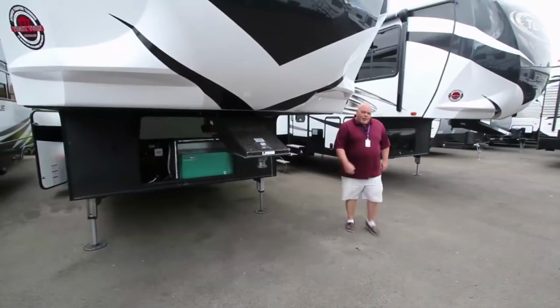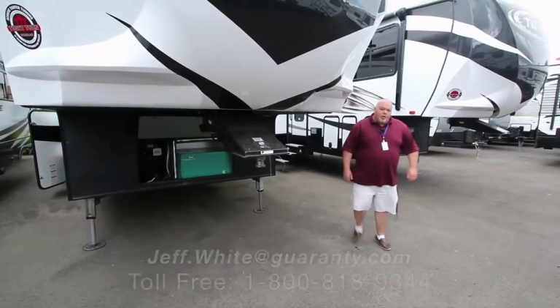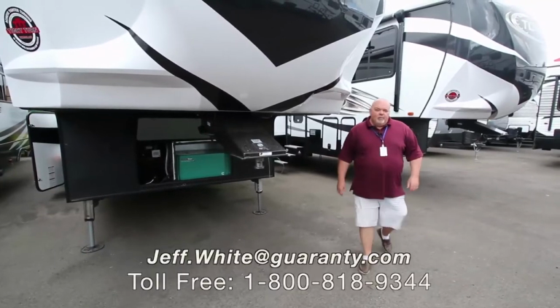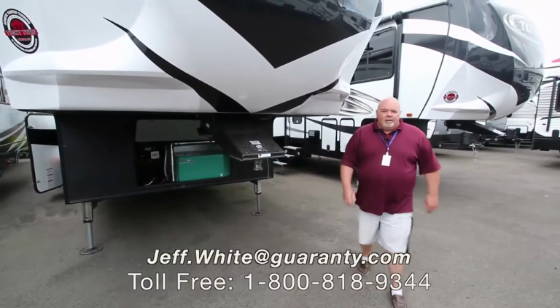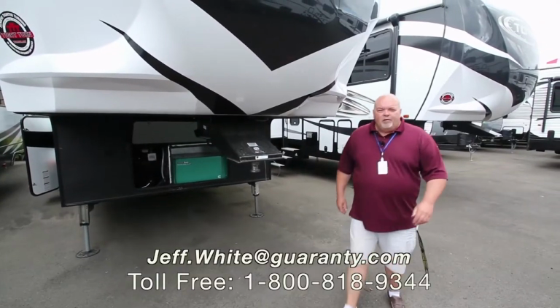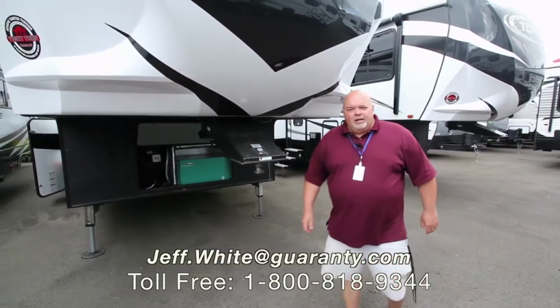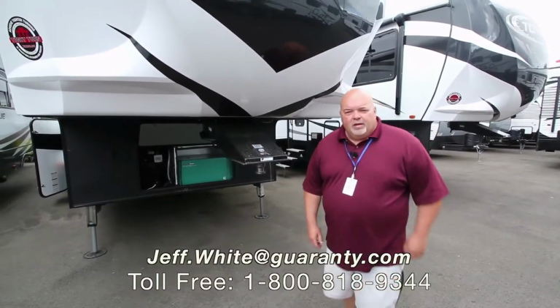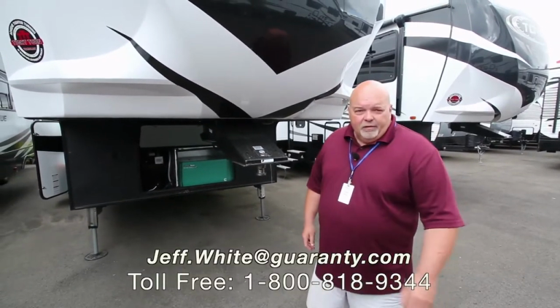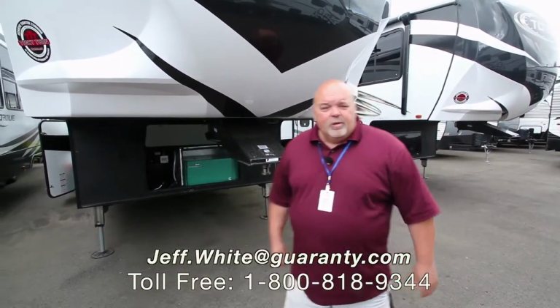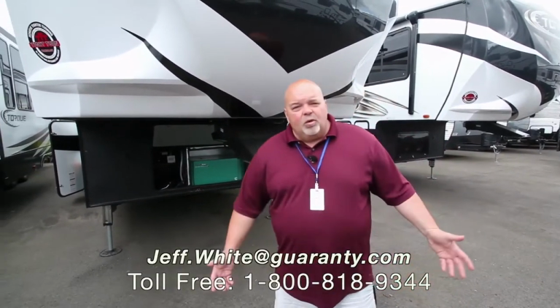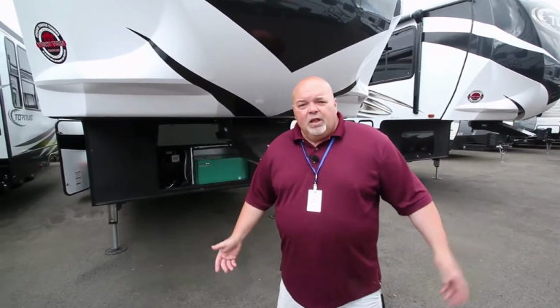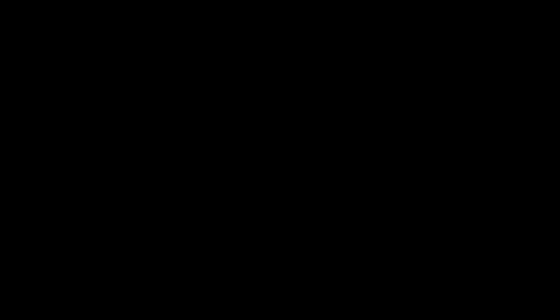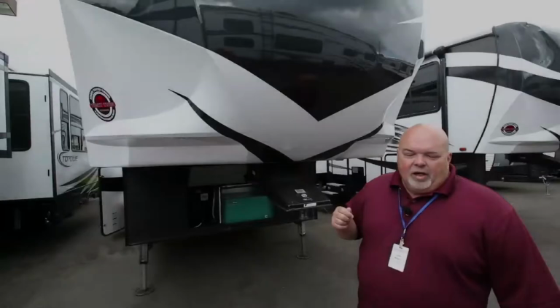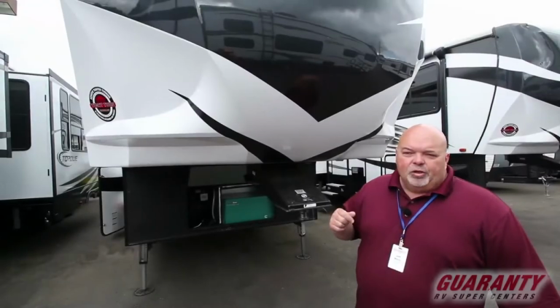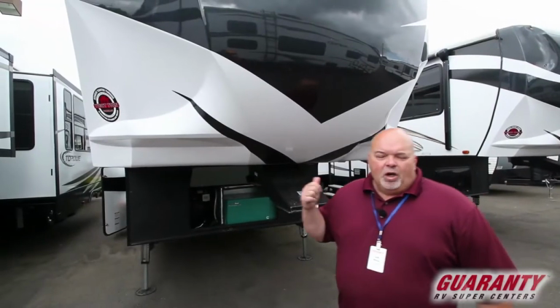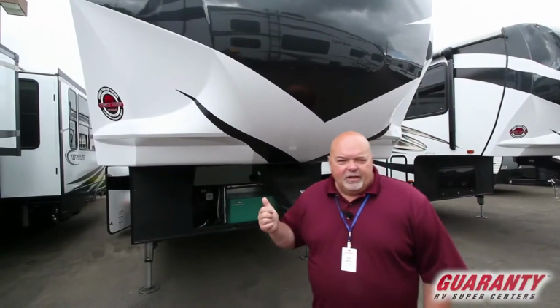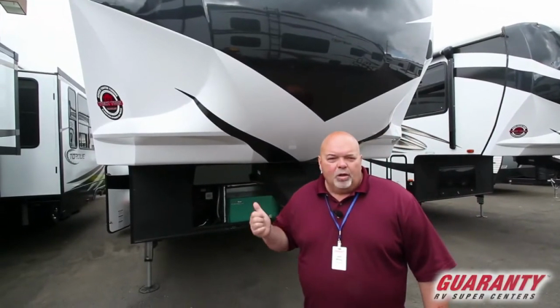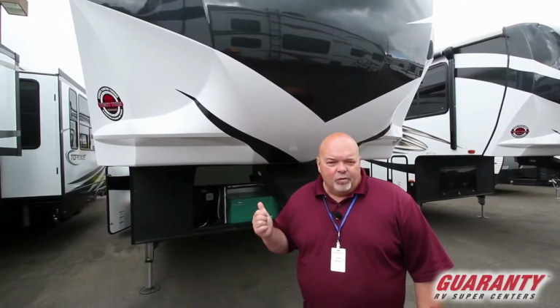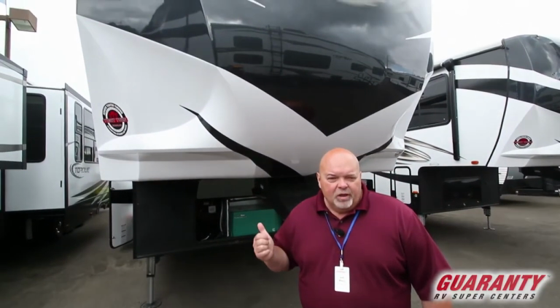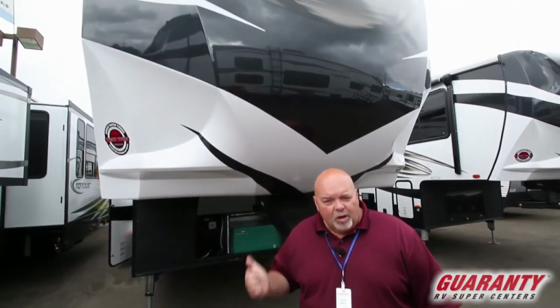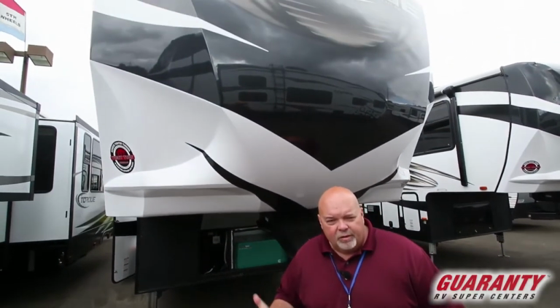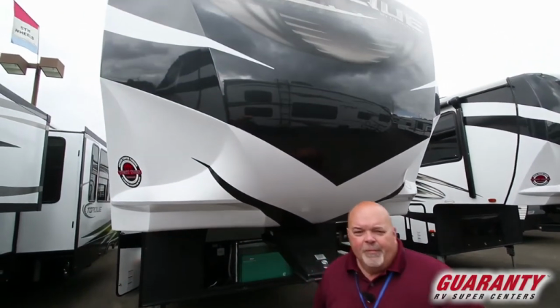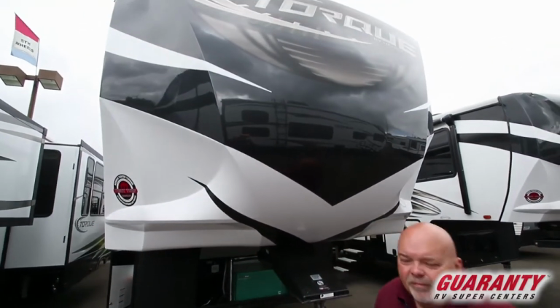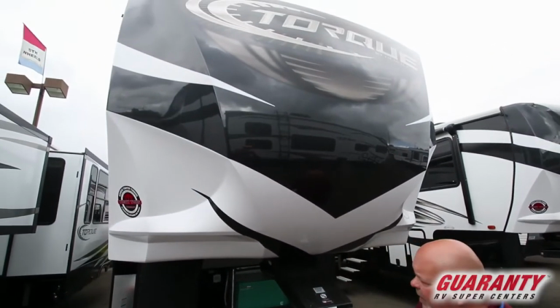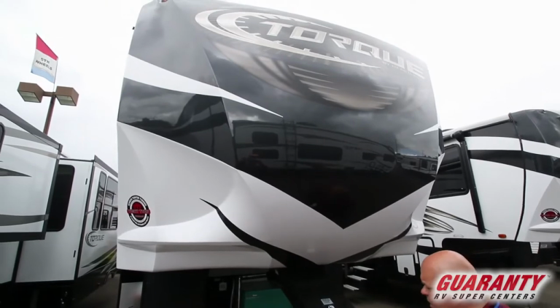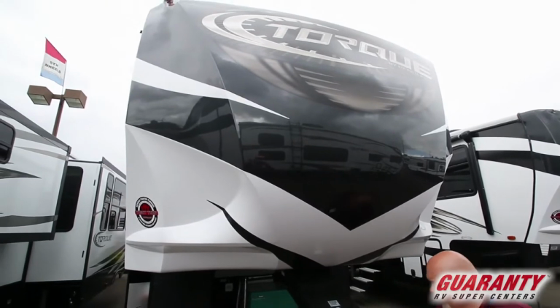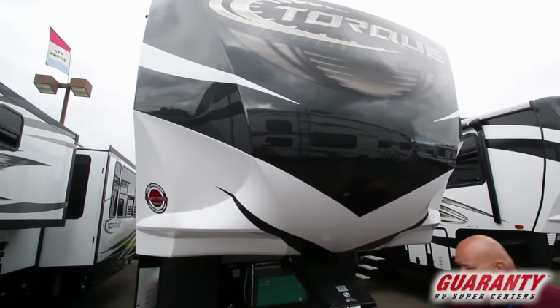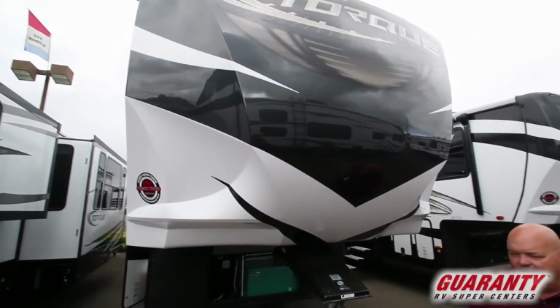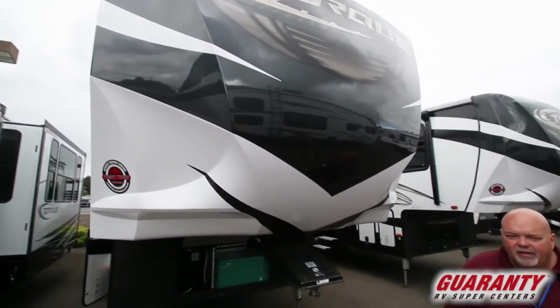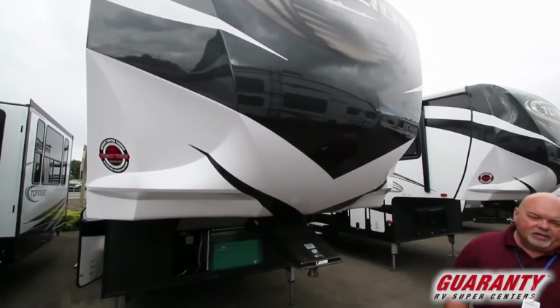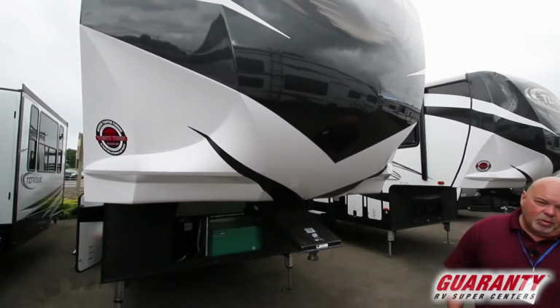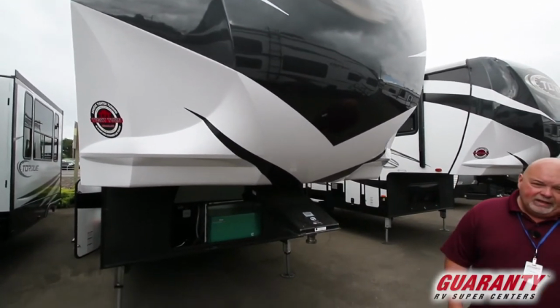Good morning everybody. My name is Jeff White here at Guaranty RV. It's Monday morning. I'm here to show you this Heartland Torque fifth wheel toy hauler. It's a 365. This is a 2018.